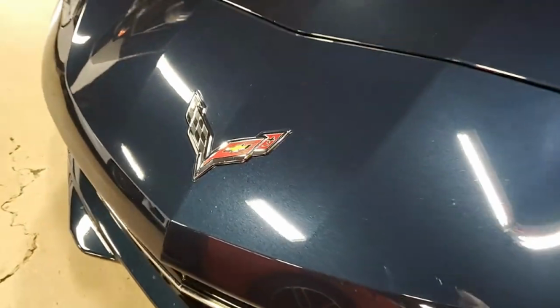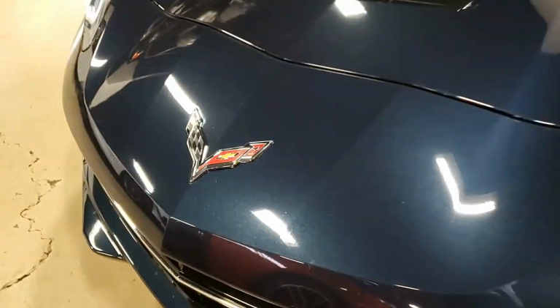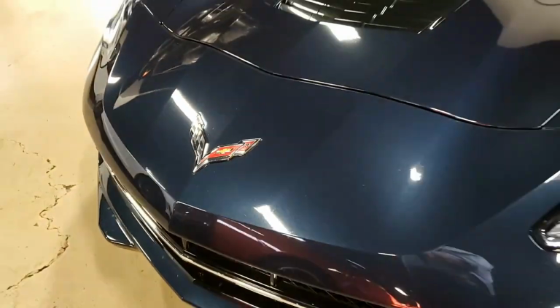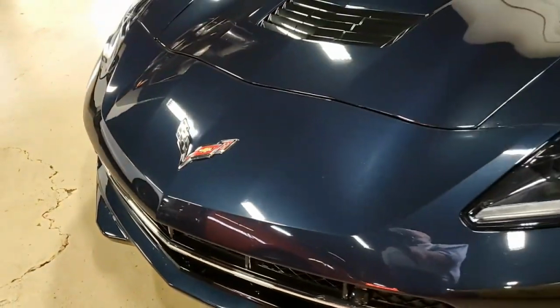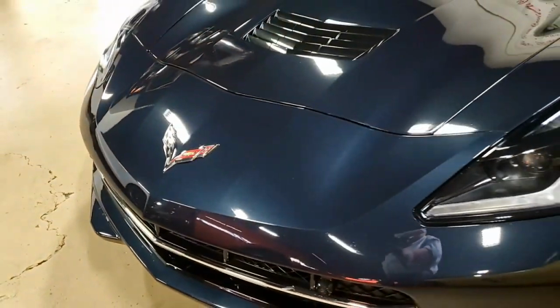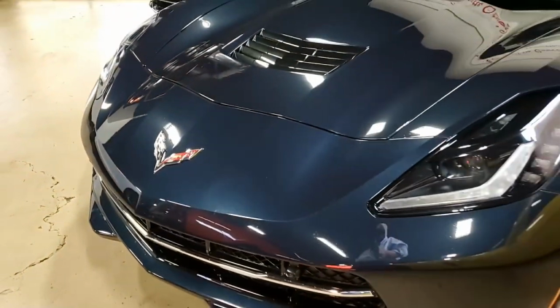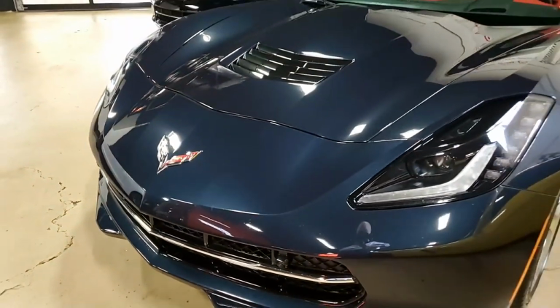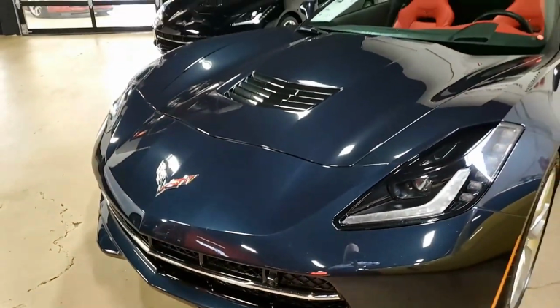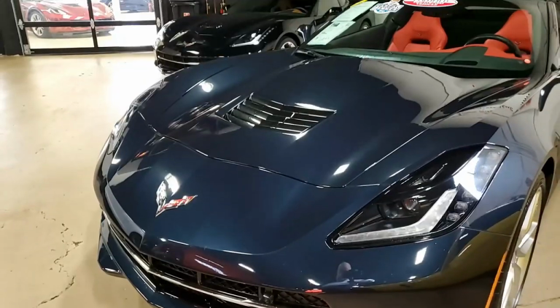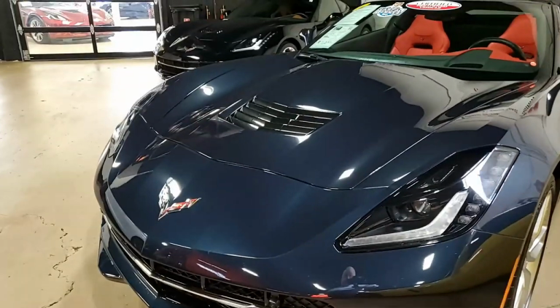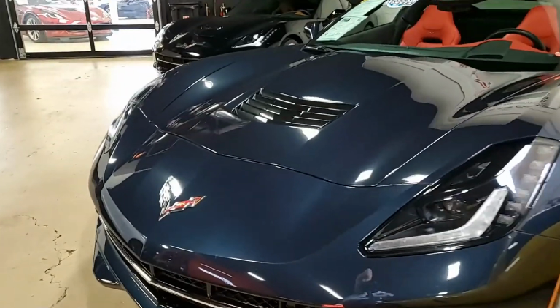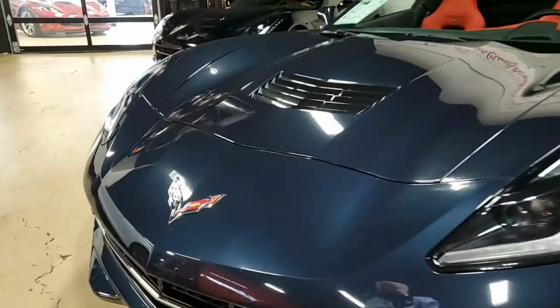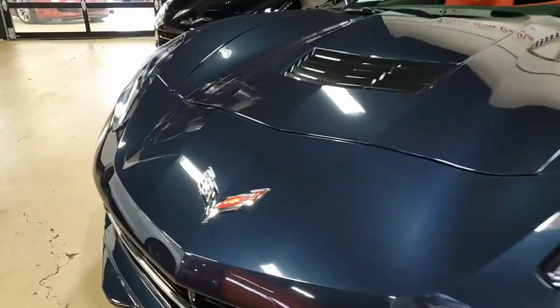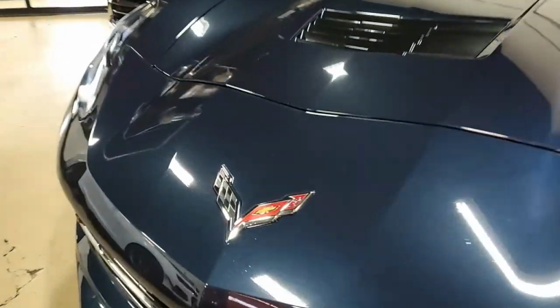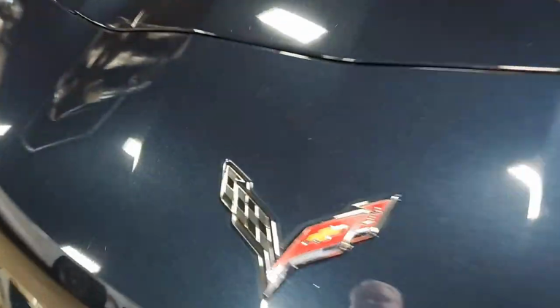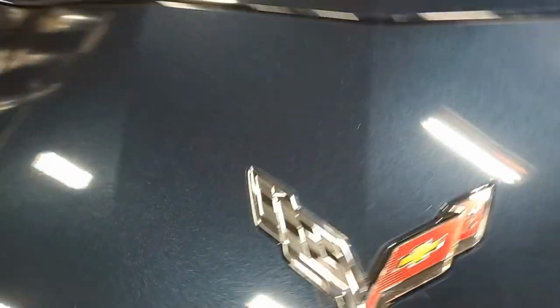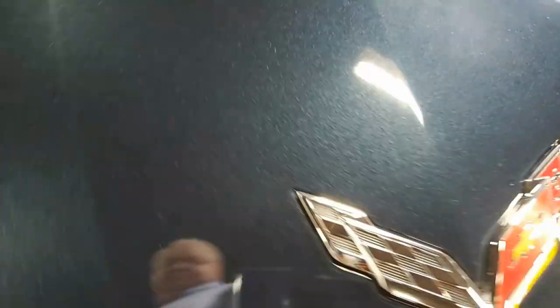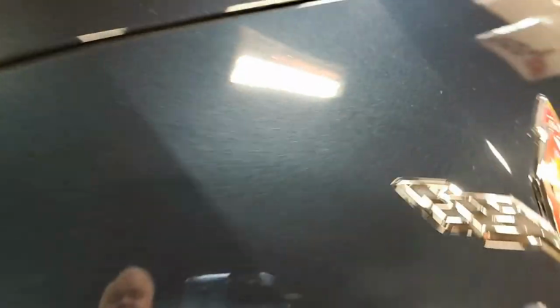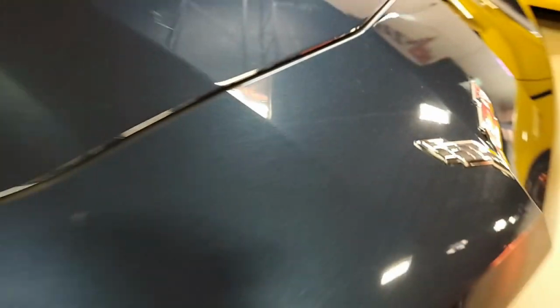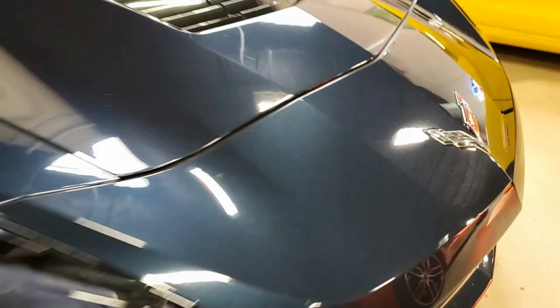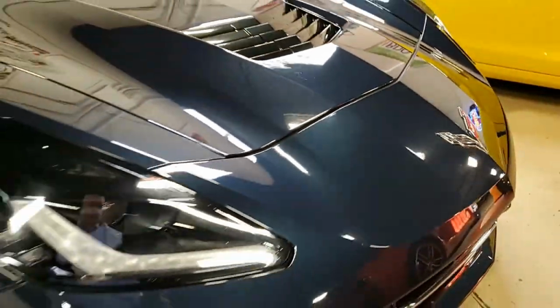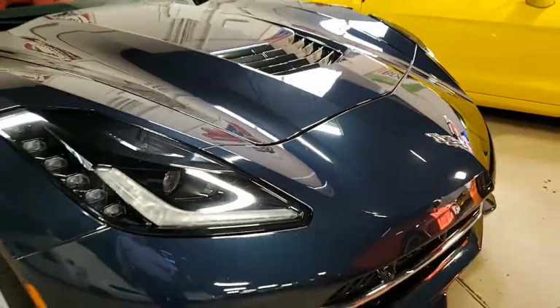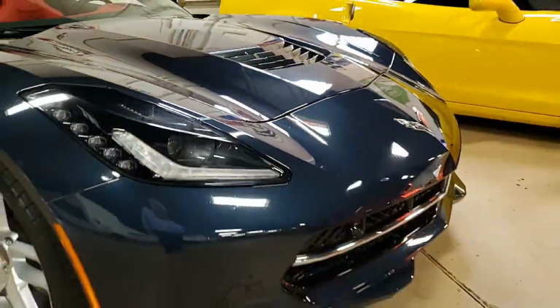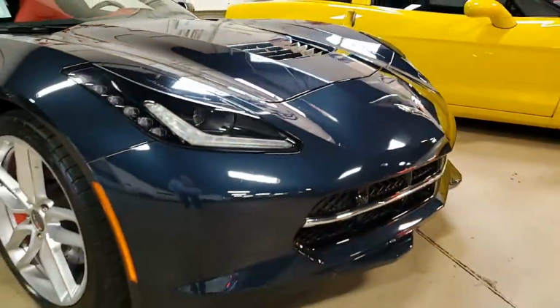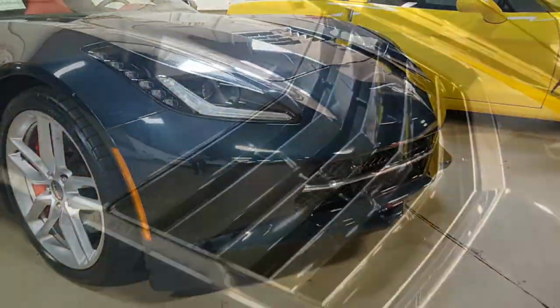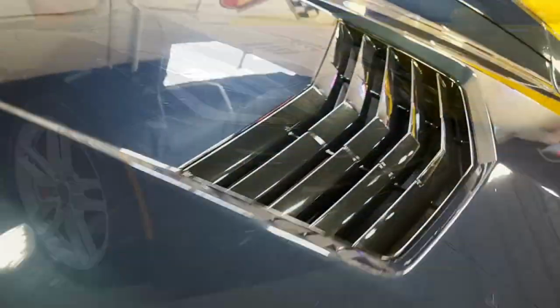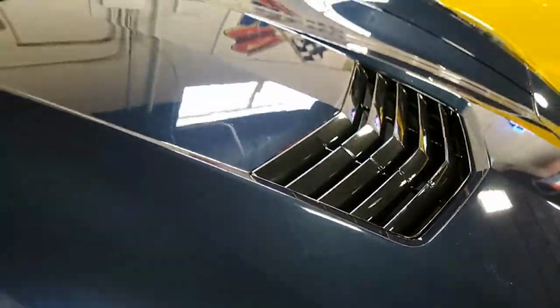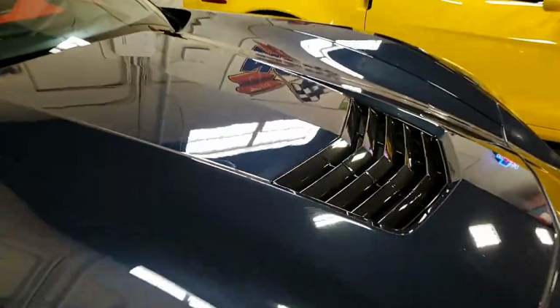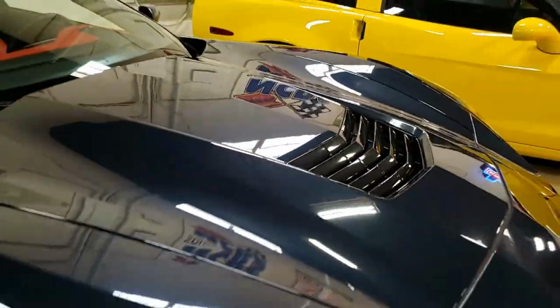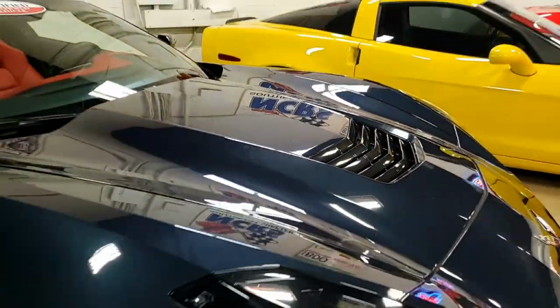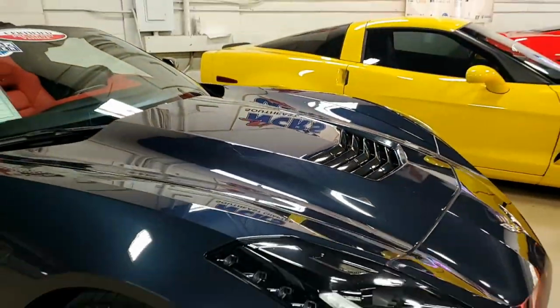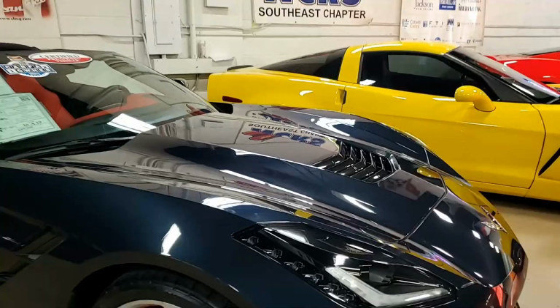The factory features on this car include the $9,745 3LT Preferred Equipment Group. That includes the NAPA leather seating, color-keyed instrument panel, leather-wrapped instrument panel, center console, and door panels as well.